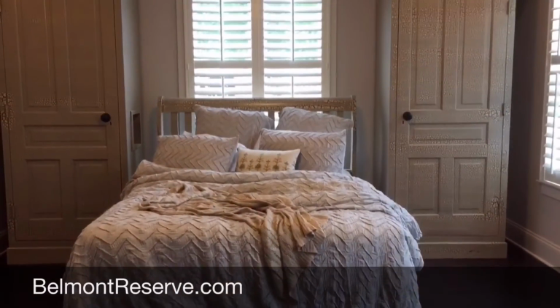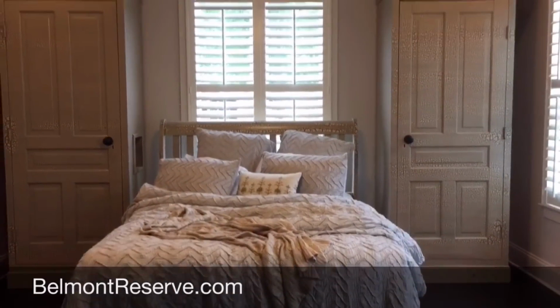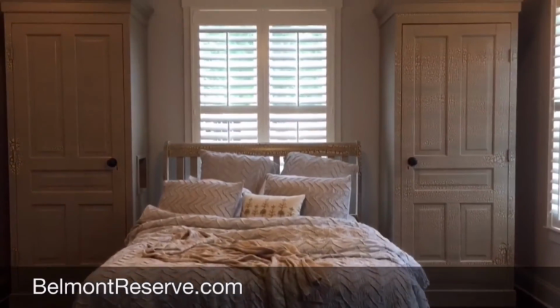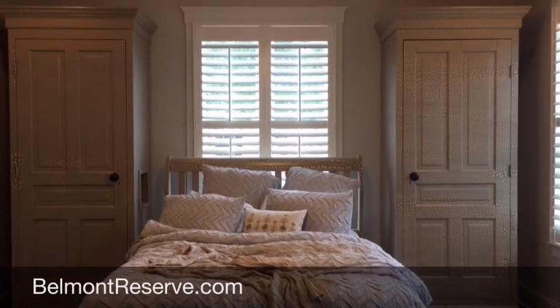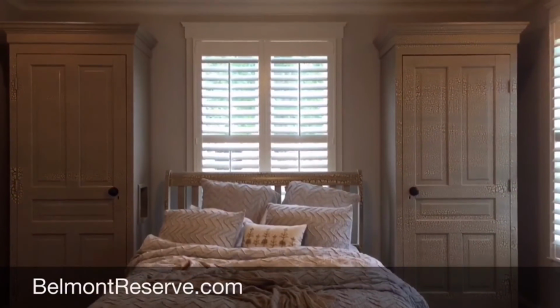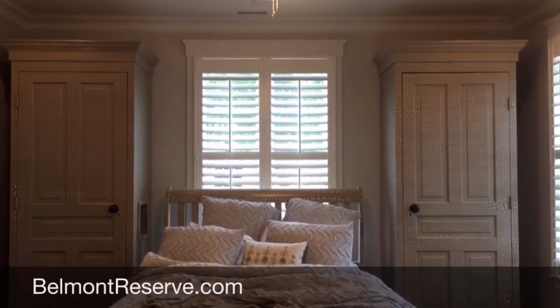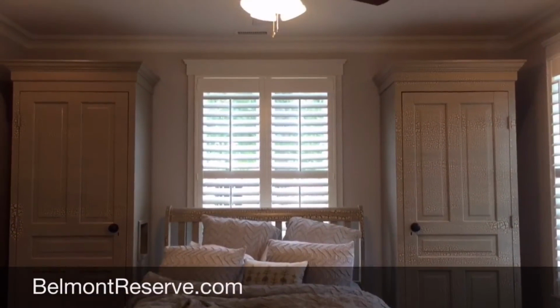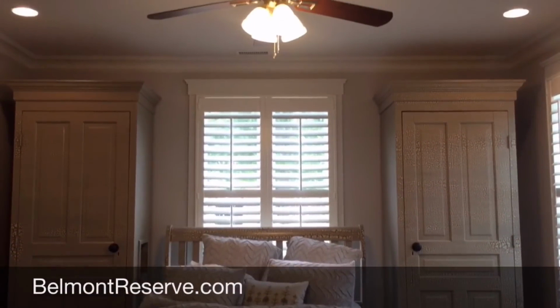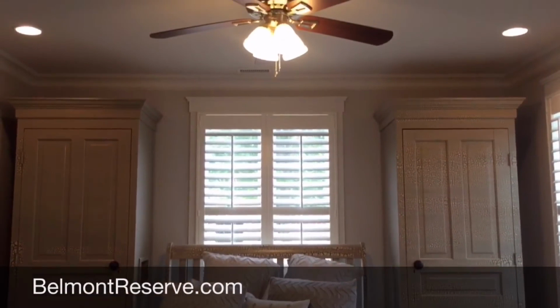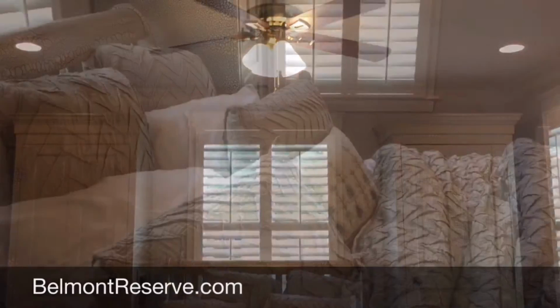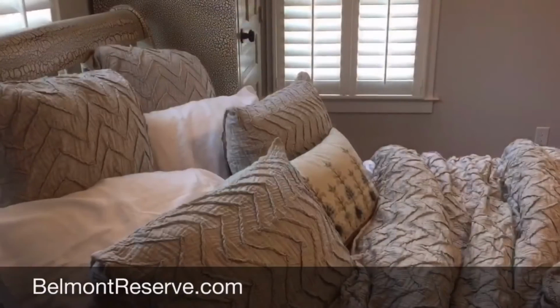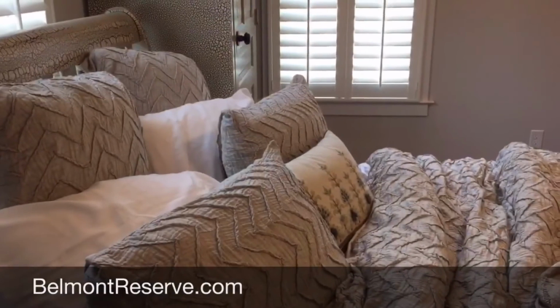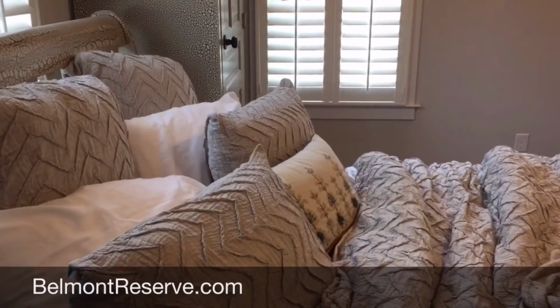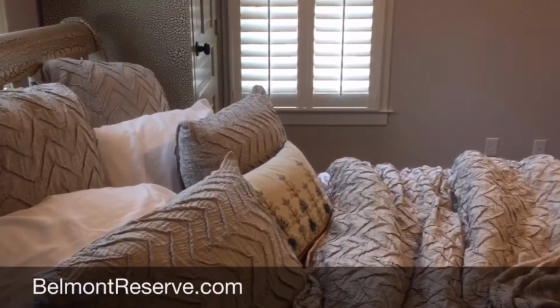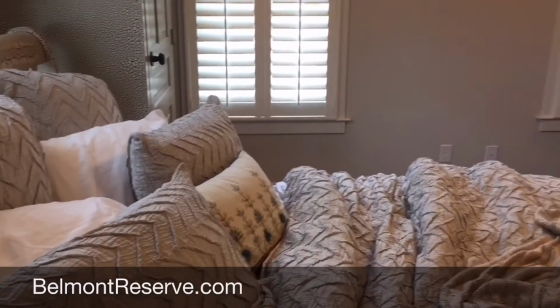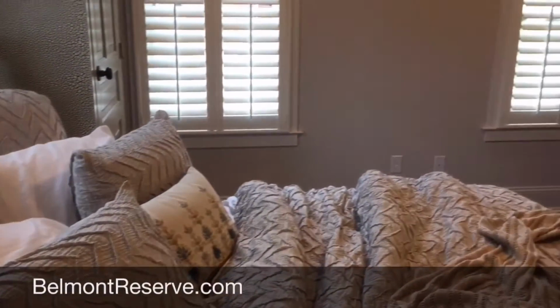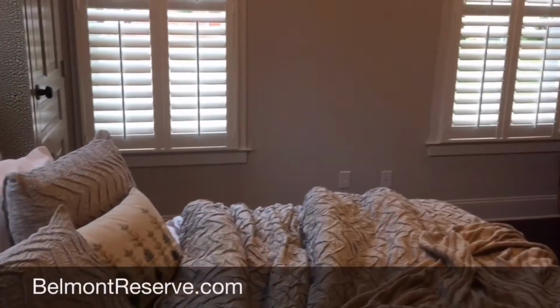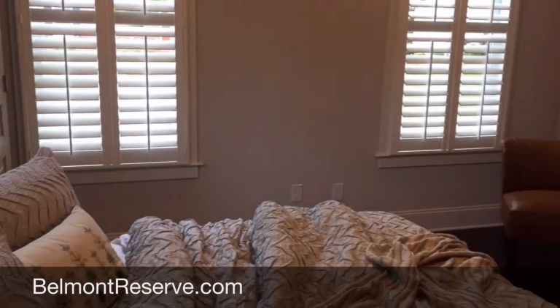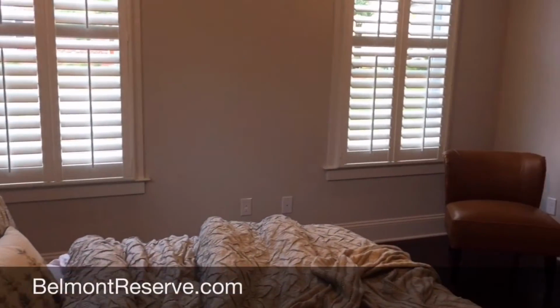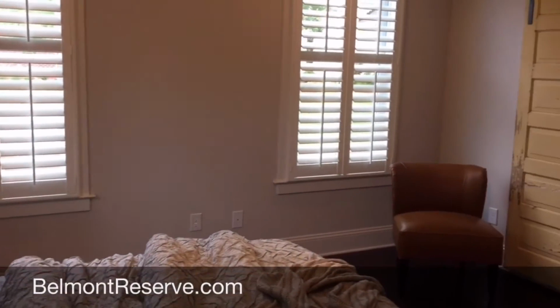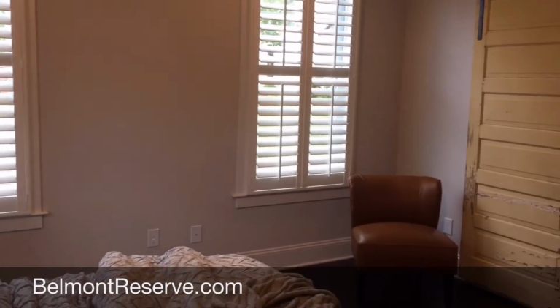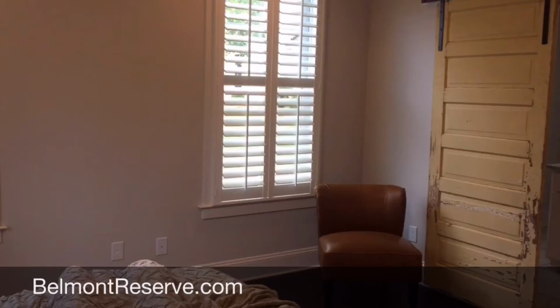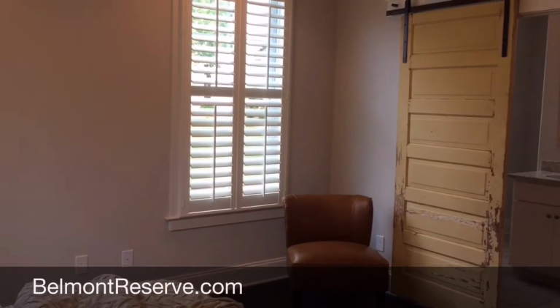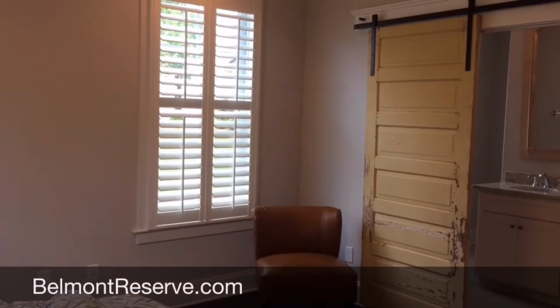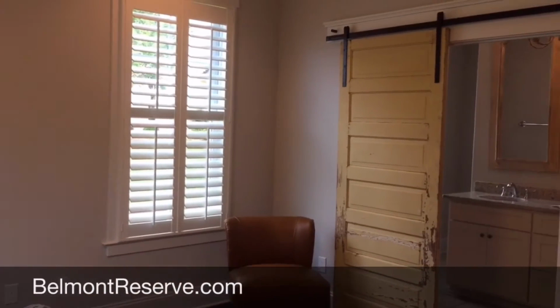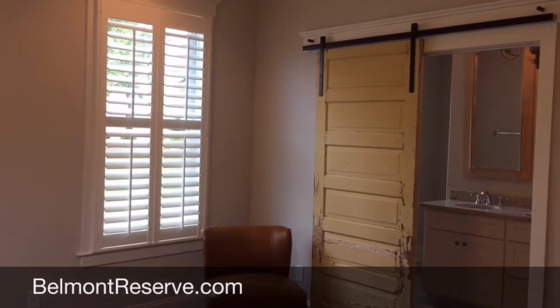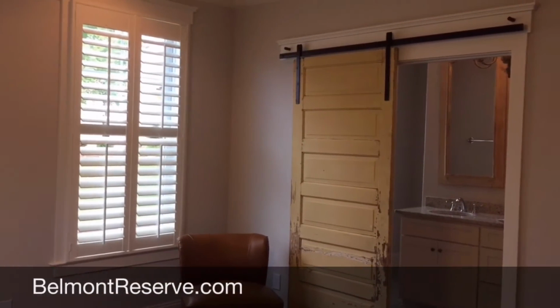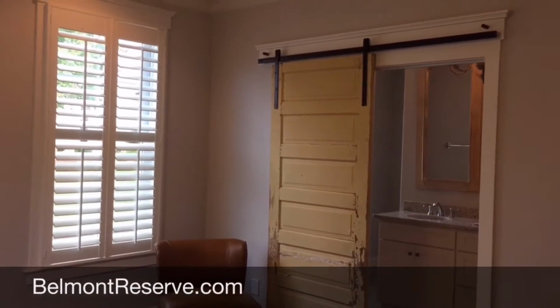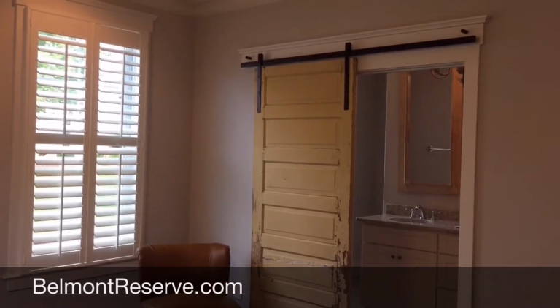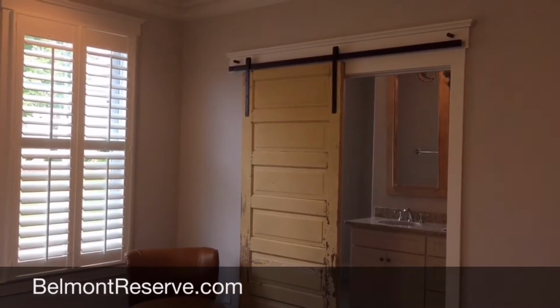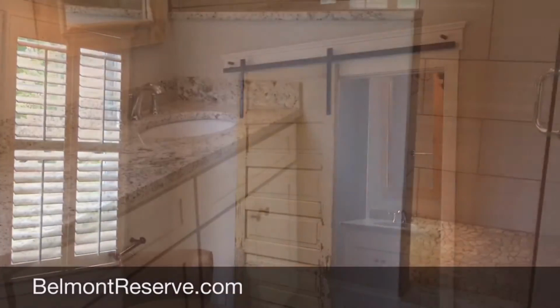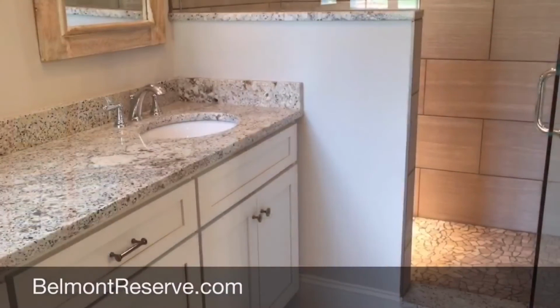In the master suite, we've added plantation shutters and double armoires for additional clothes storage. You'll love this new feature we've added, which is the barn-style door into the master bath.